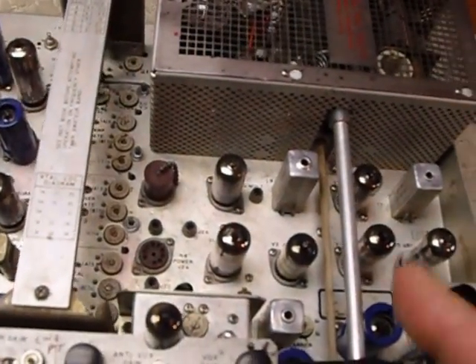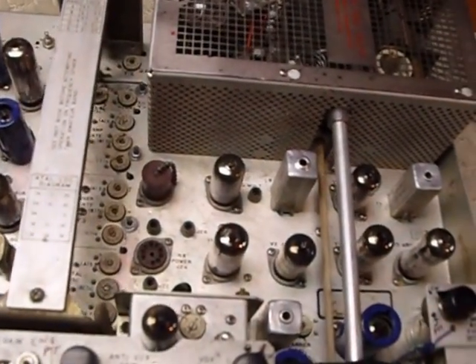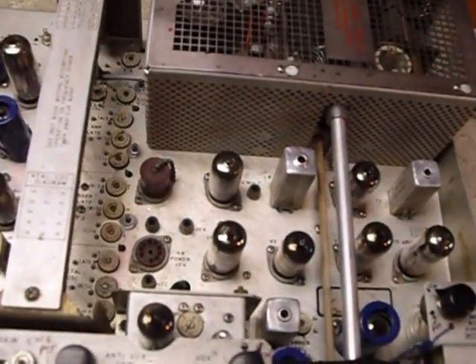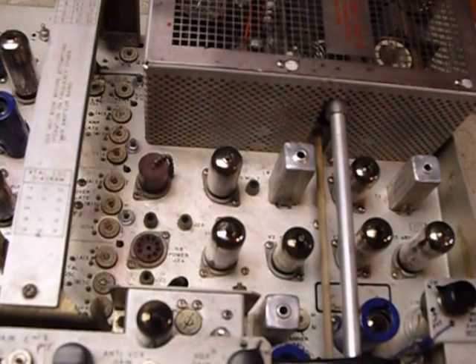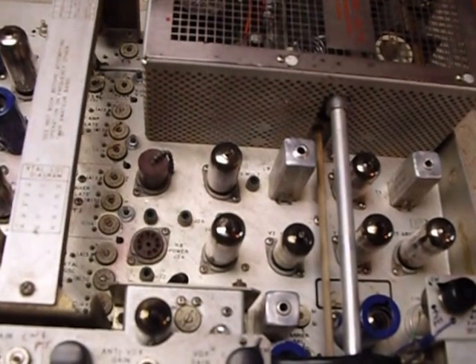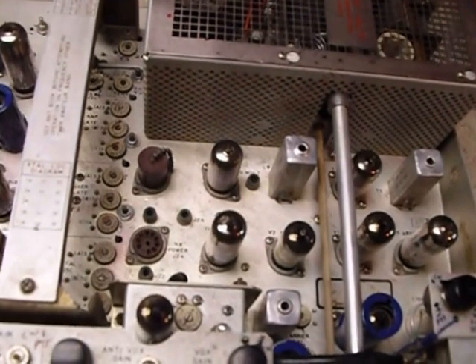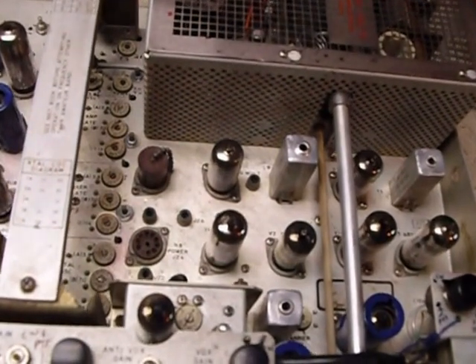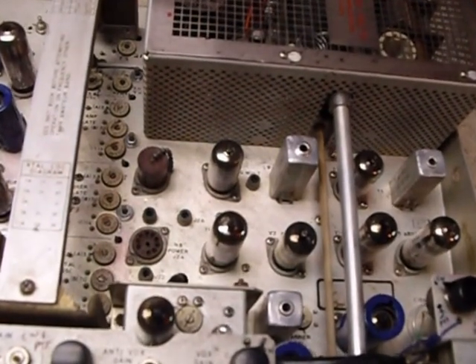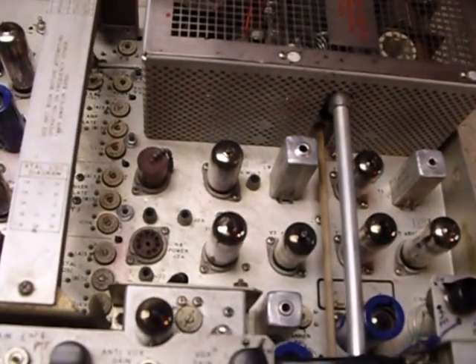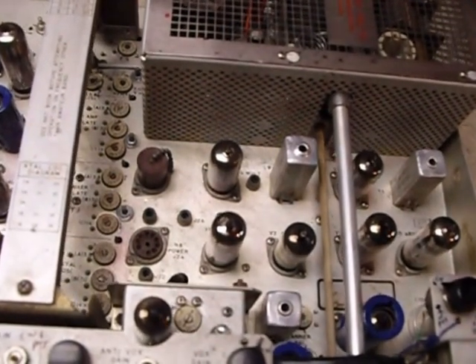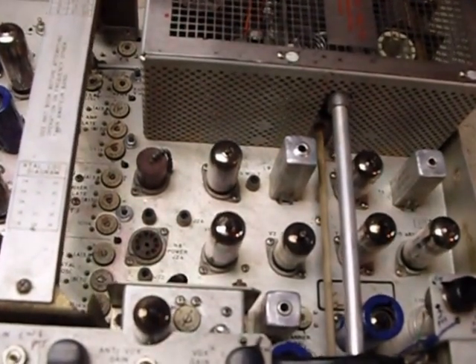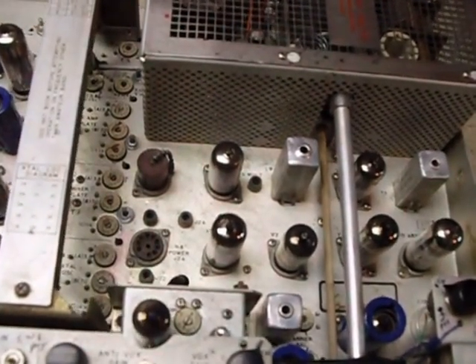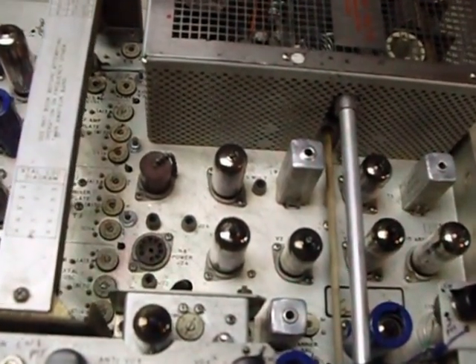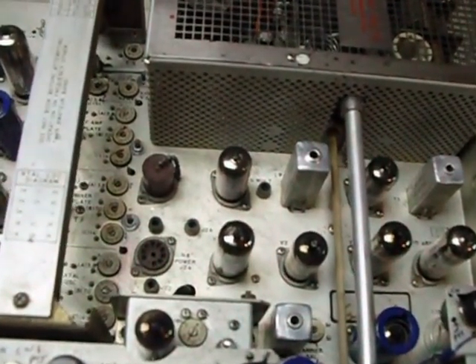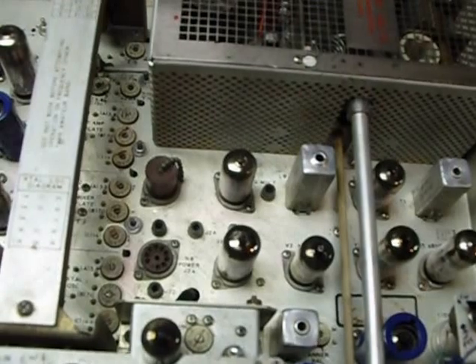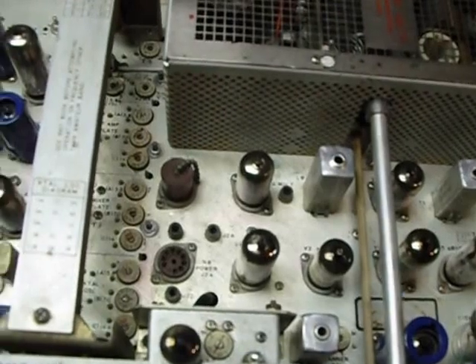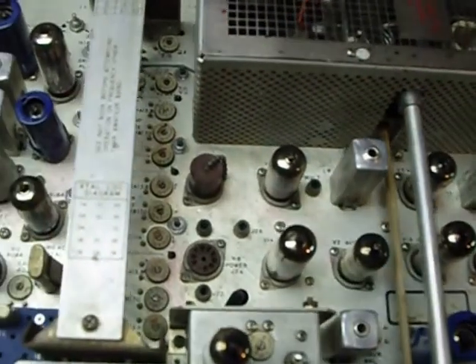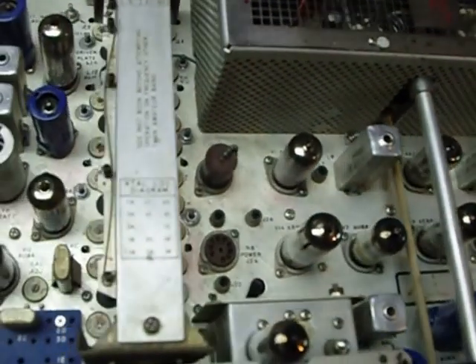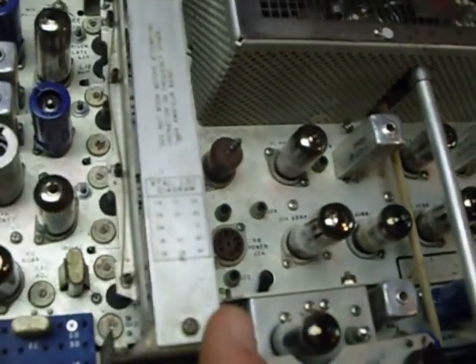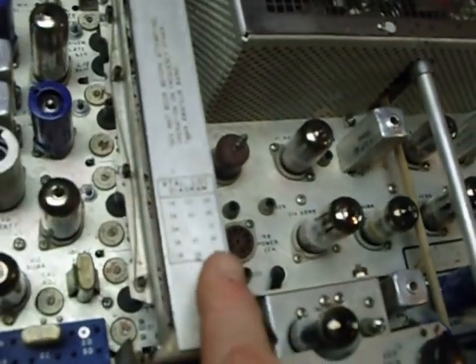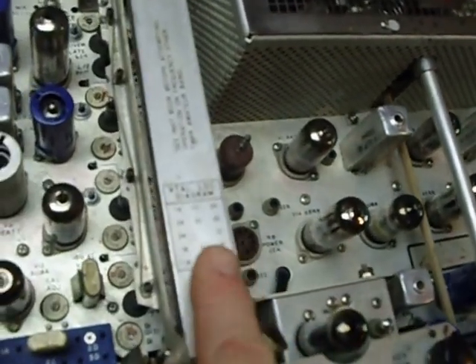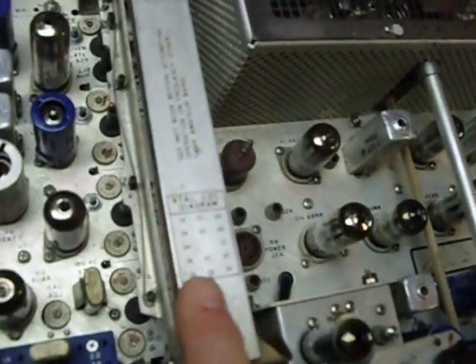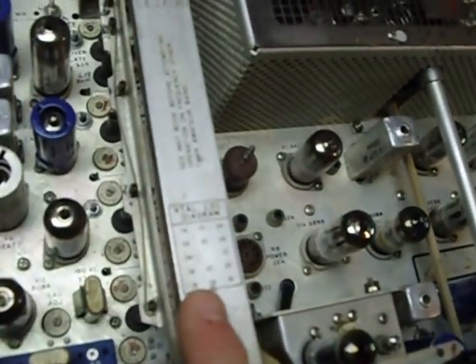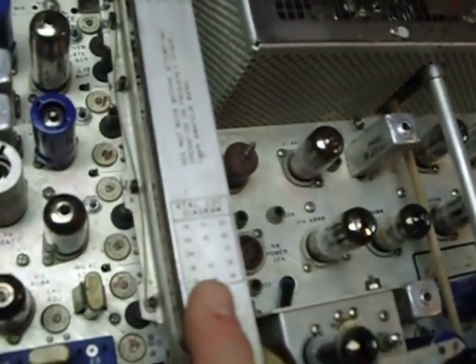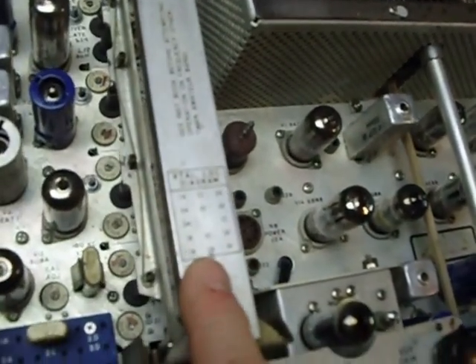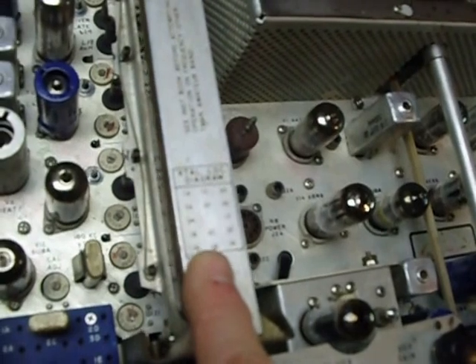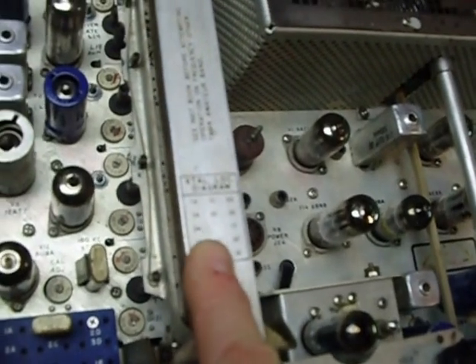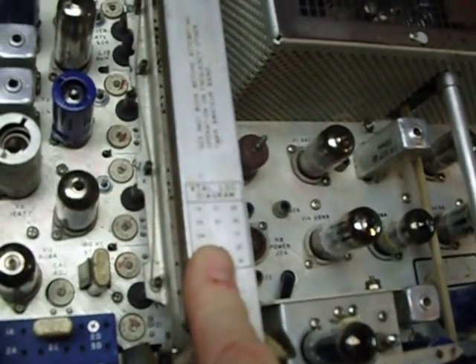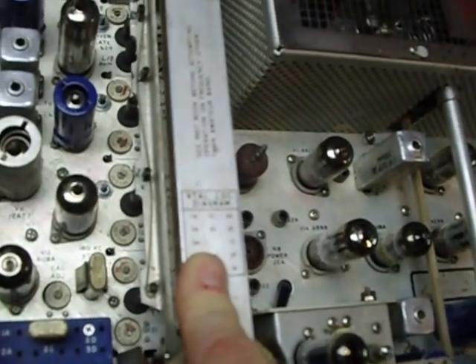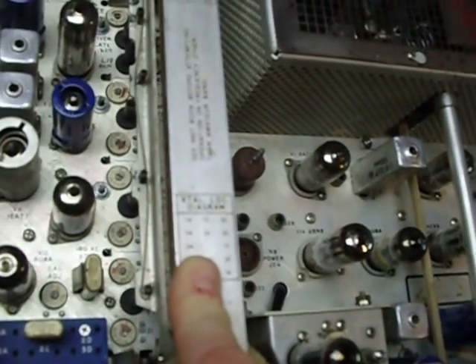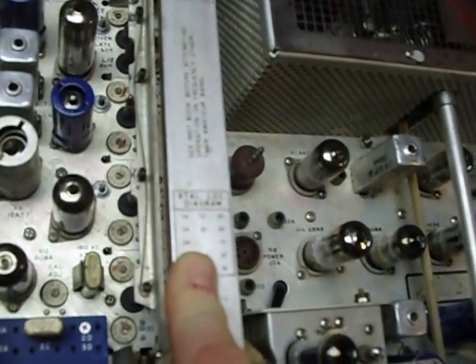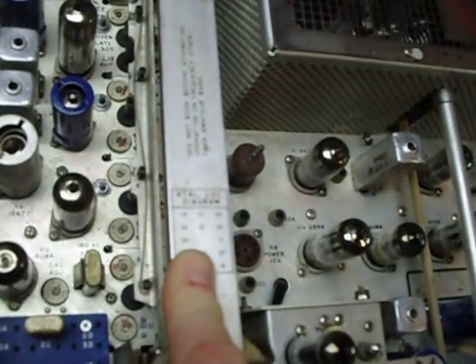I took all 26 of those trimmers out, adjusted them, took them apart, cleaned them, and put them back together. You can do that without getting in there and unsoldering a single wire, and I have that information on the Collins group site on Yahoo.